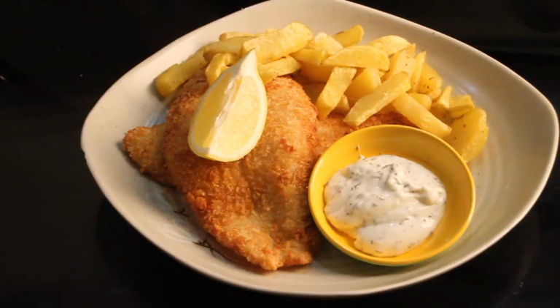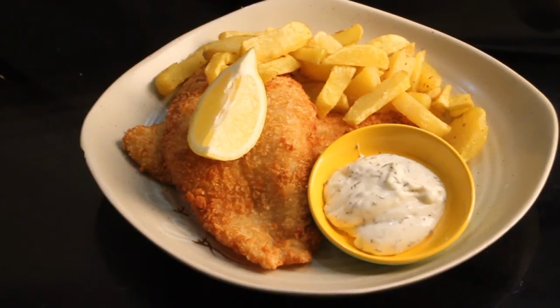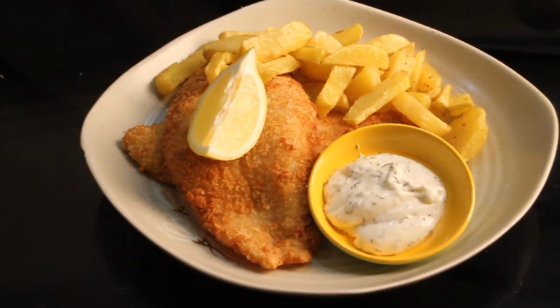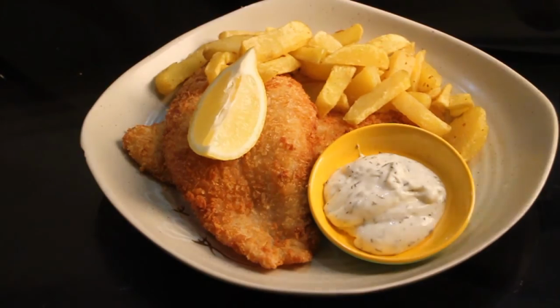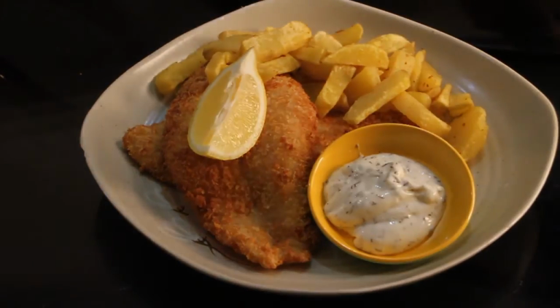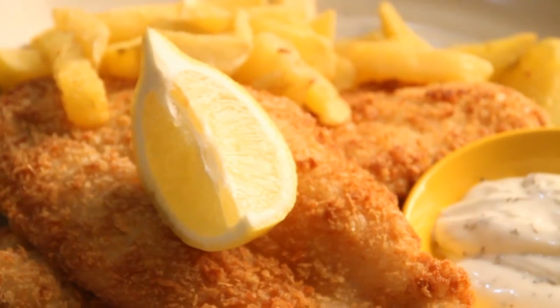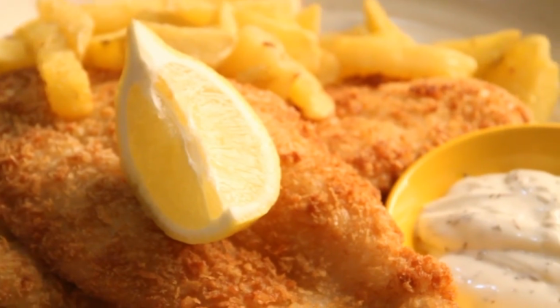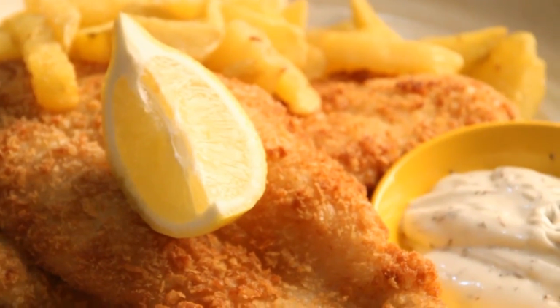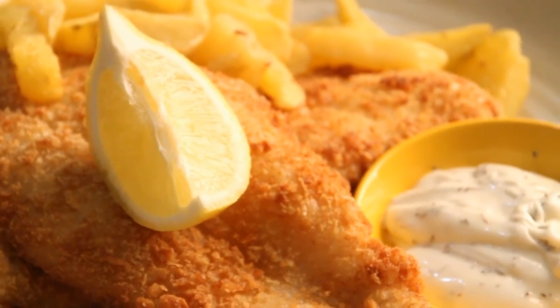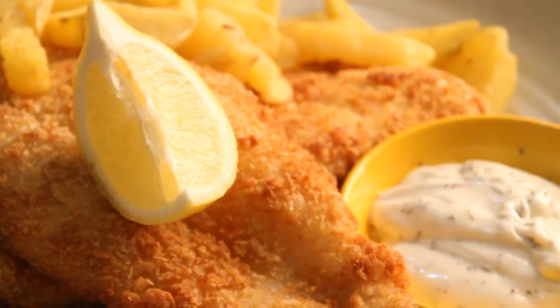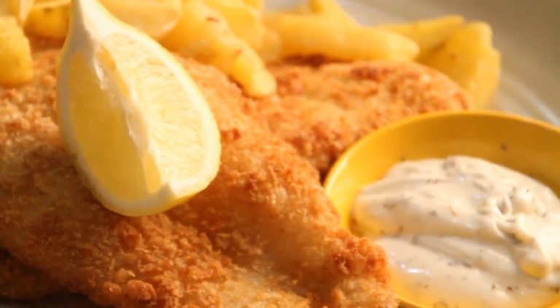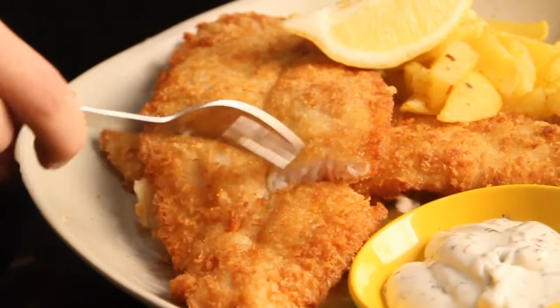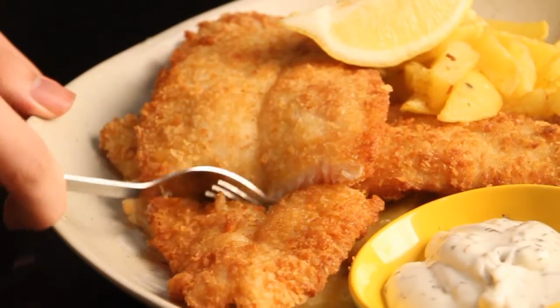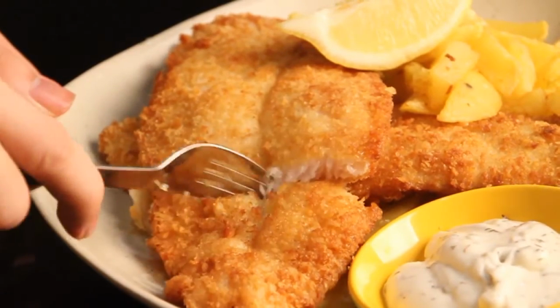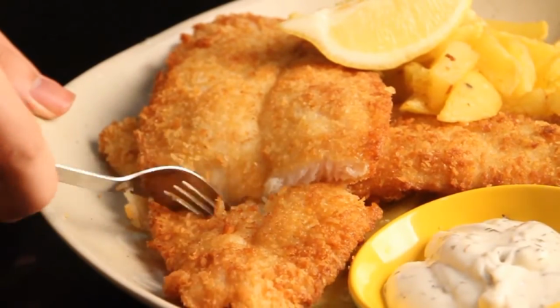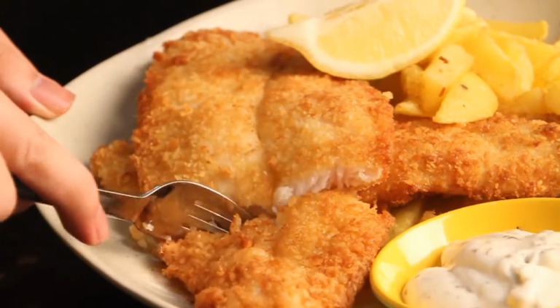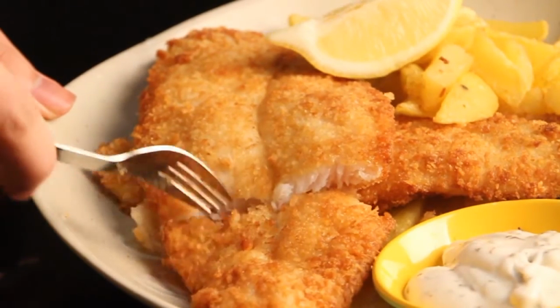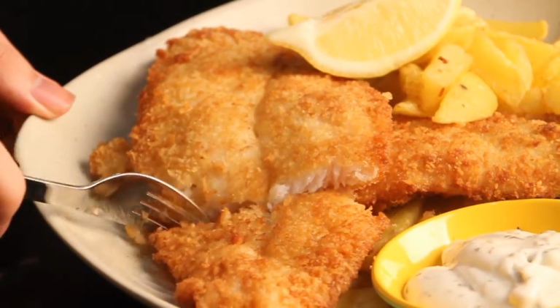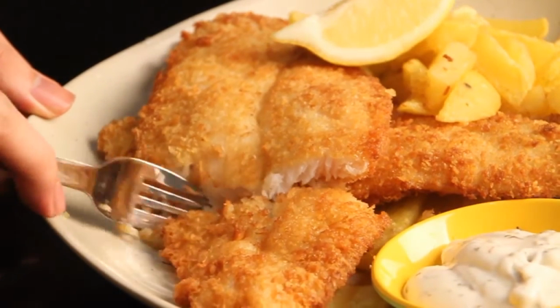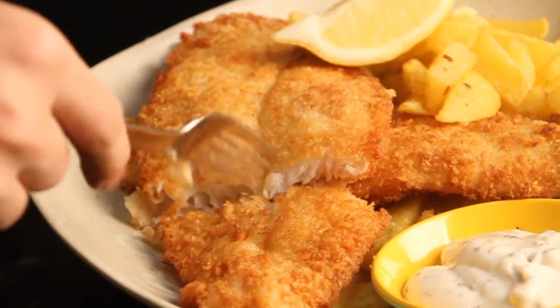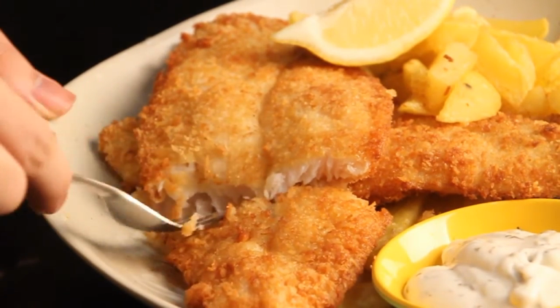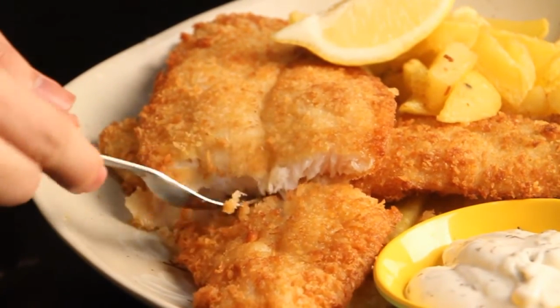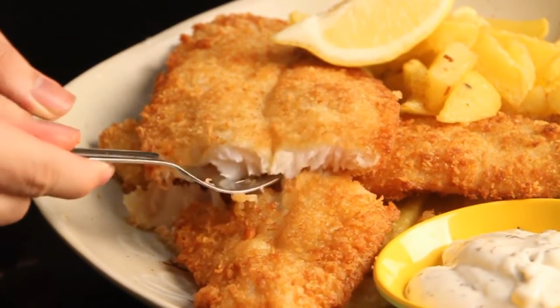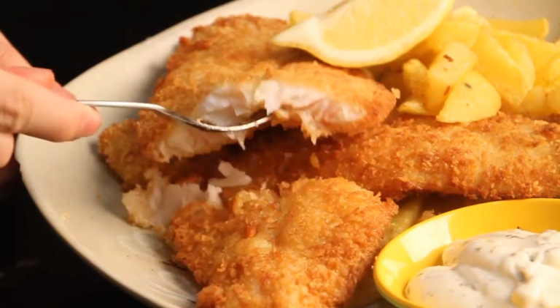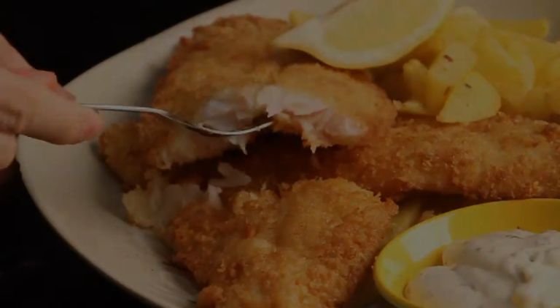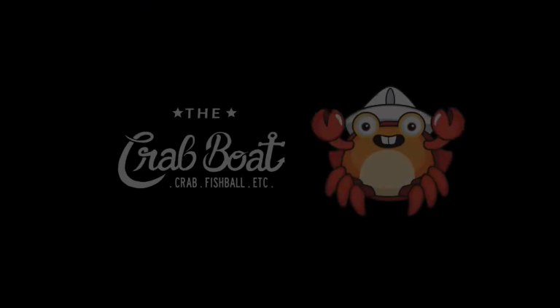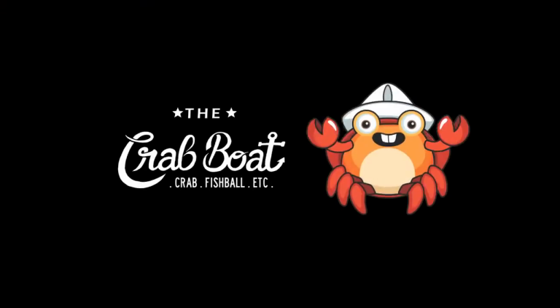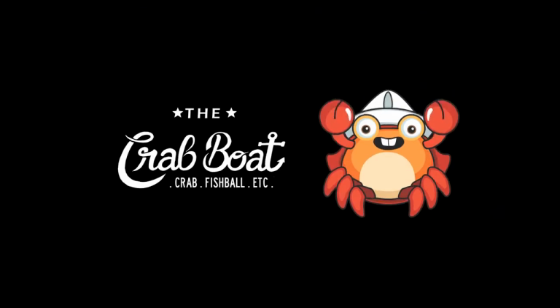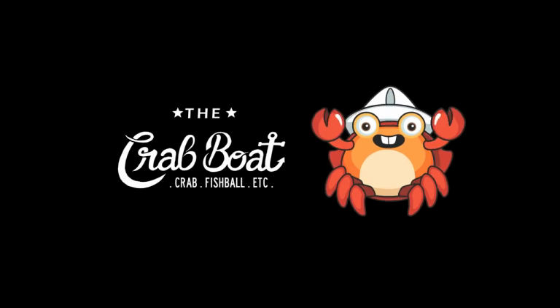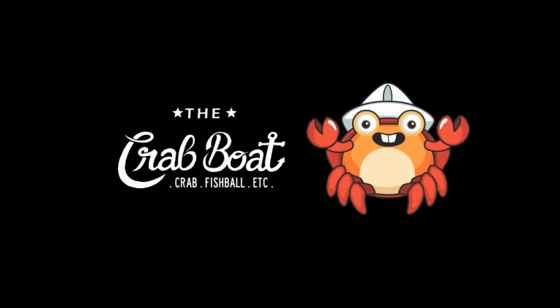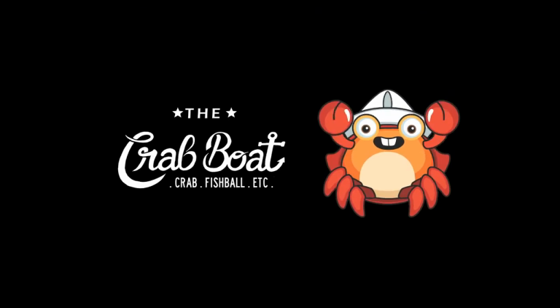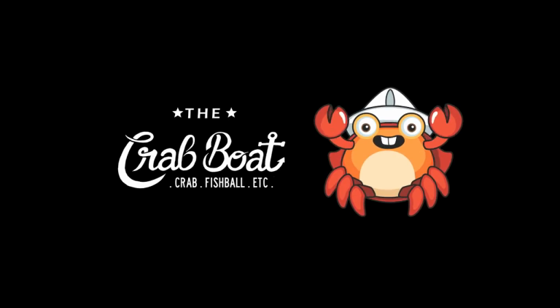And we're done! Crispy, delicious fish and chips. If you have any question or comment, just press the bell. See you next time. Thanks for watching and enjoy! This video is sponsored by The Crab World.